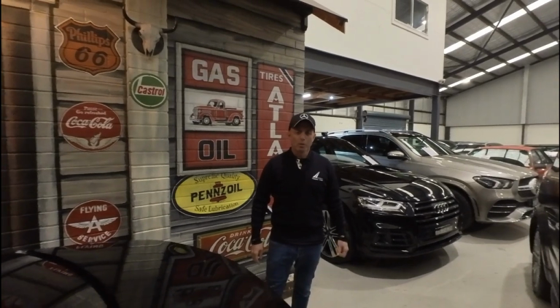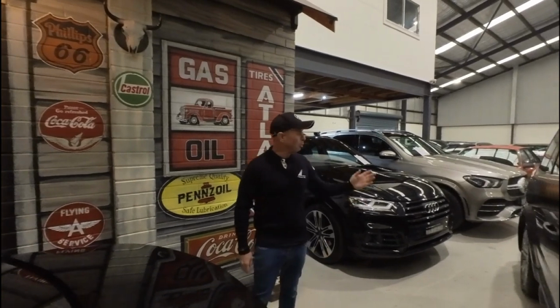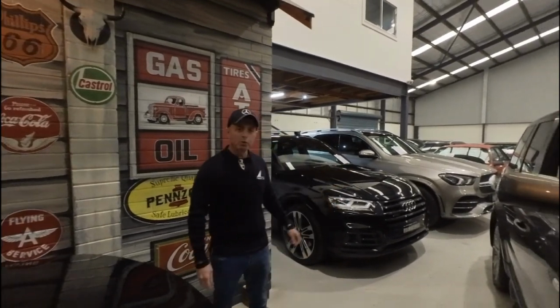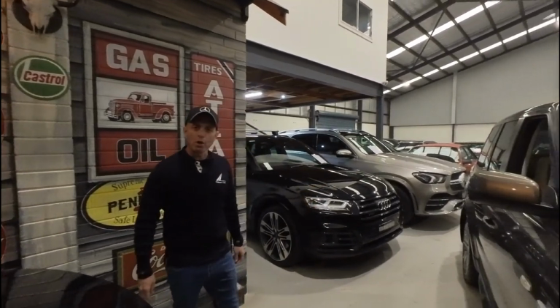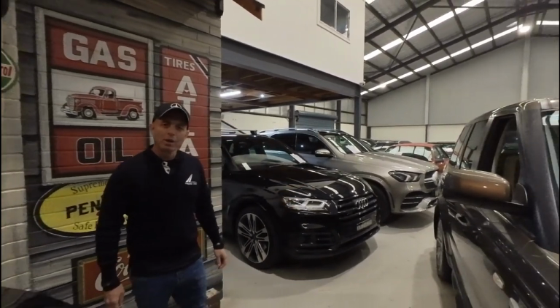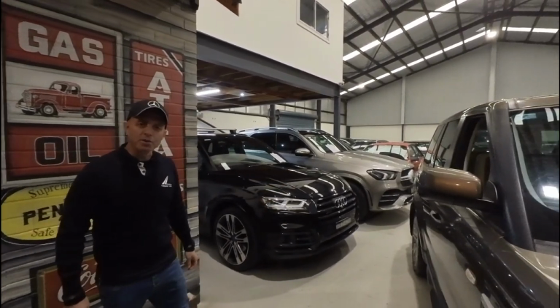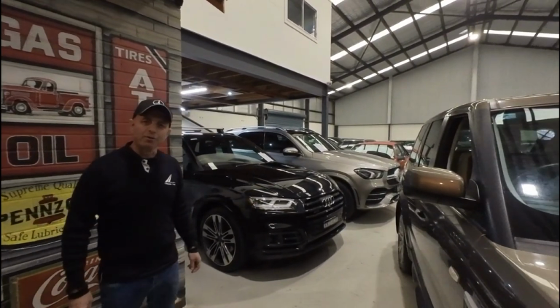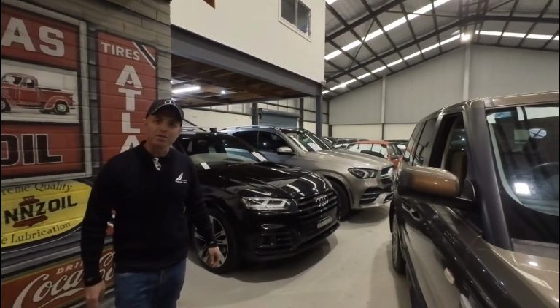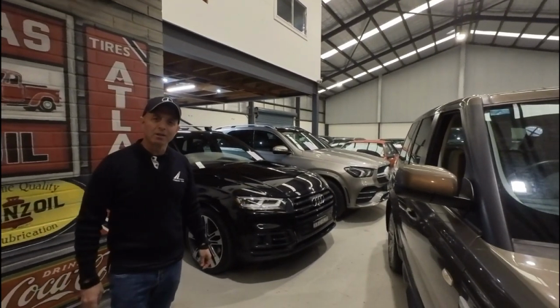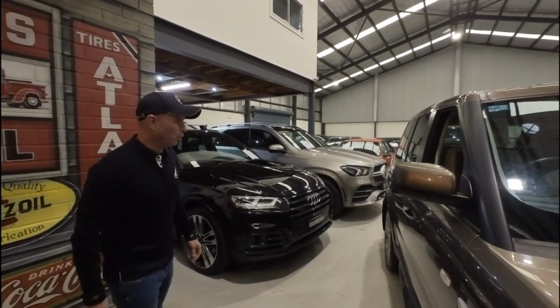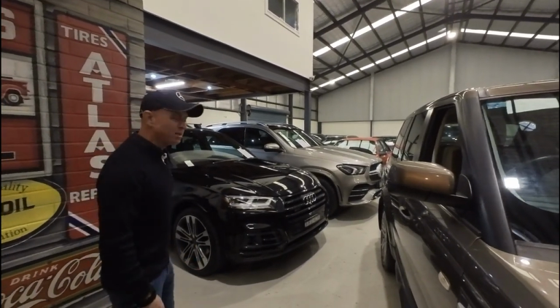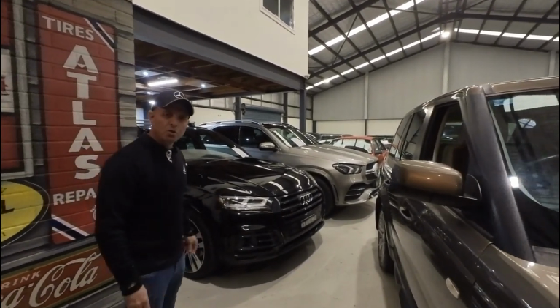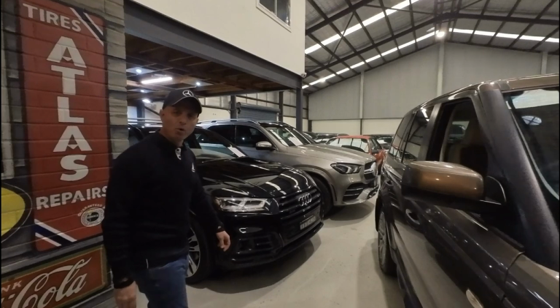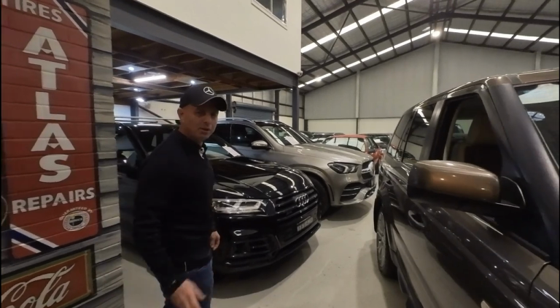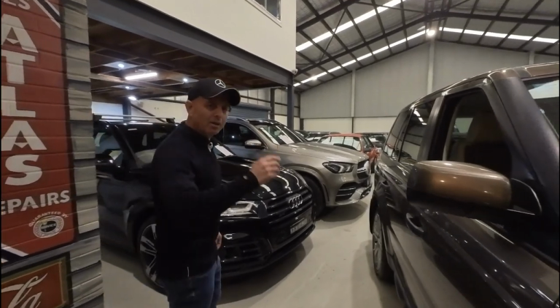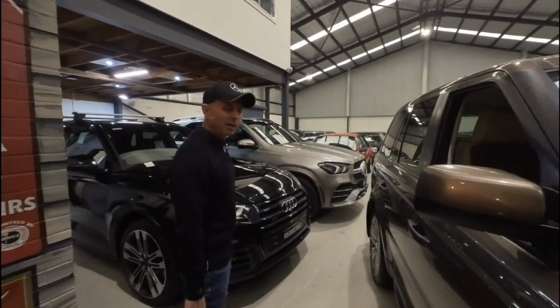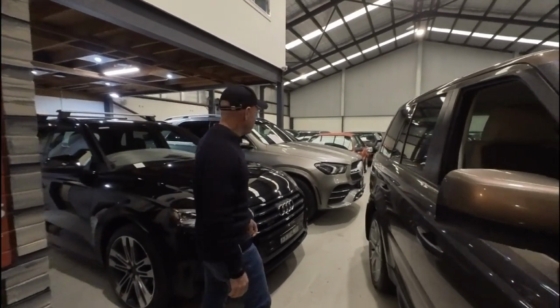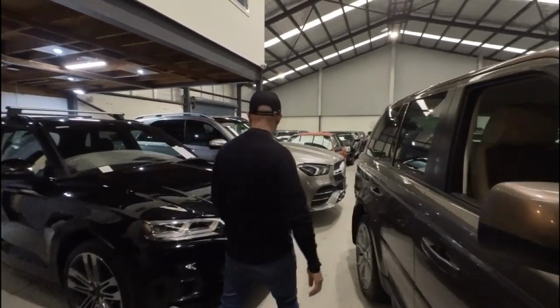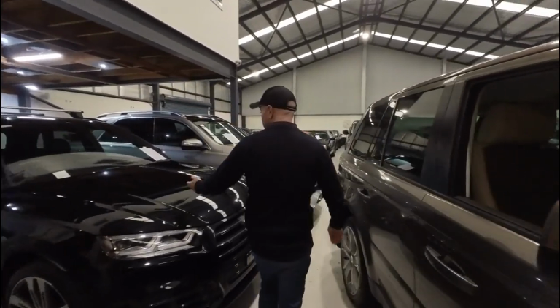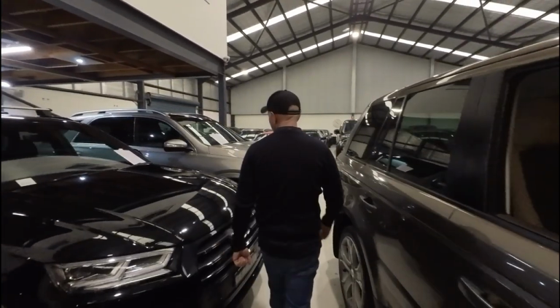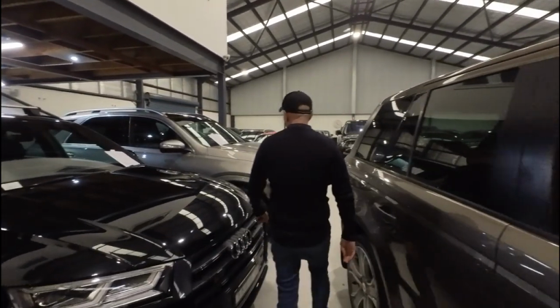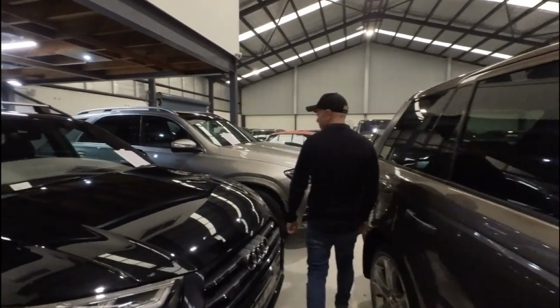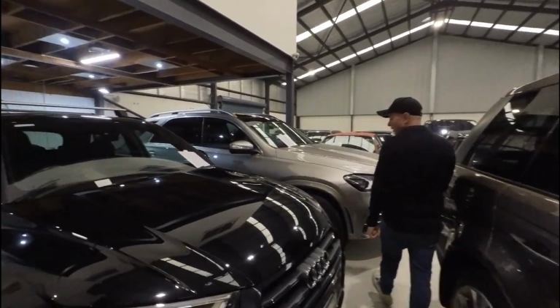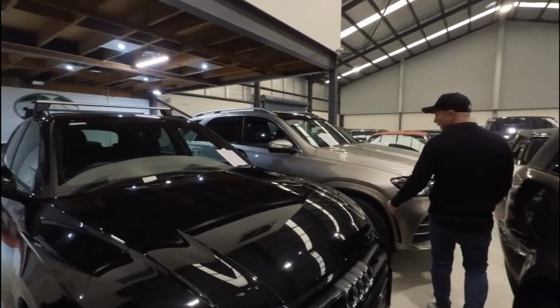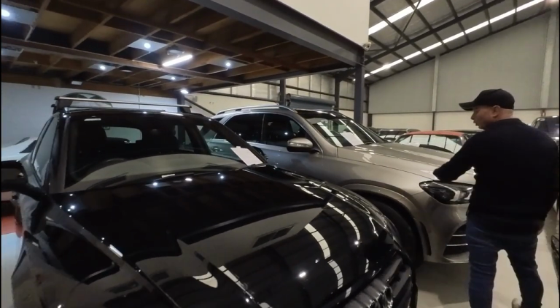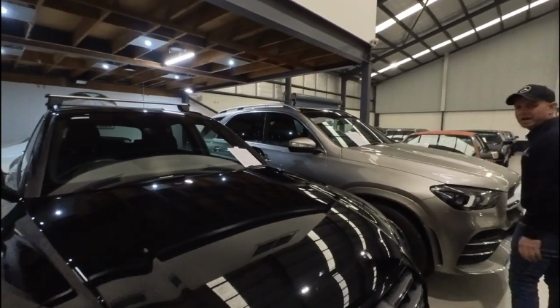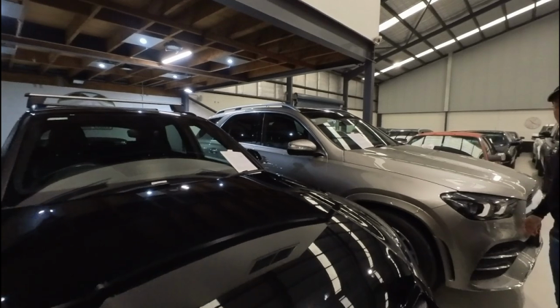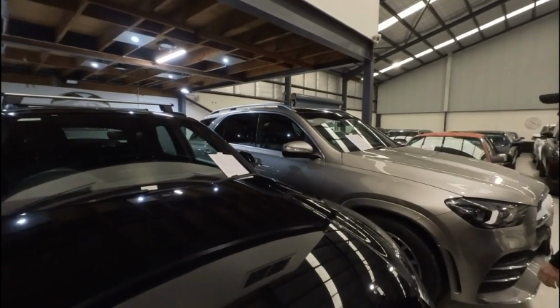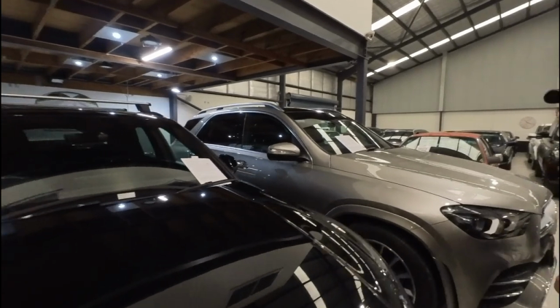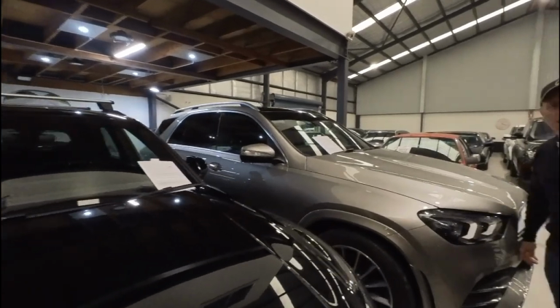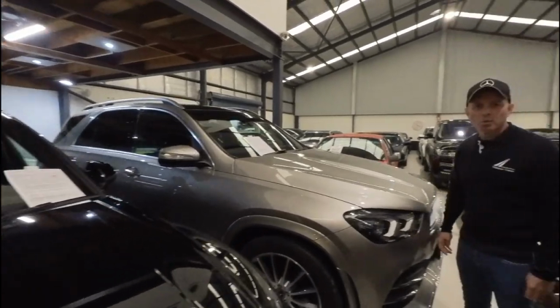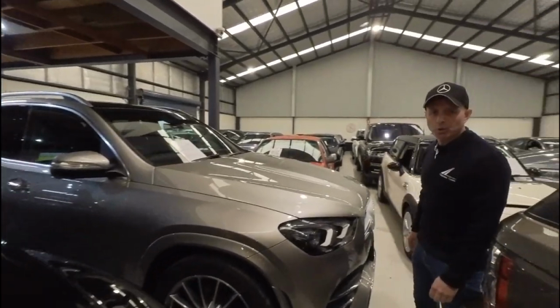We've got a beautiful indoor showroom here in the centre of Greater Sydney, really easy to get to. We're in Rydalmere. Come and take a look at these beautiful cars we've got — whether it's a late model car or a nice old classic car, we have it all.